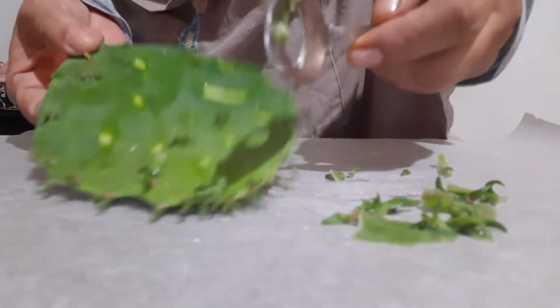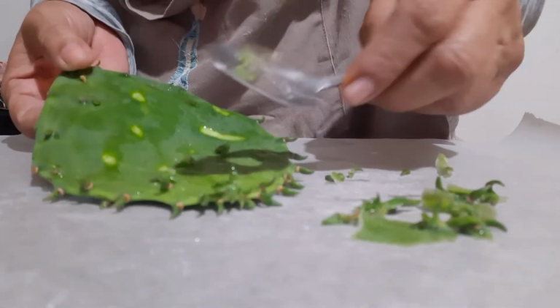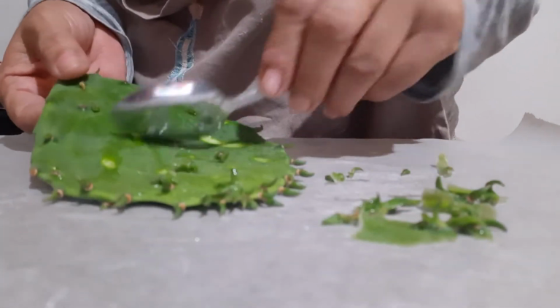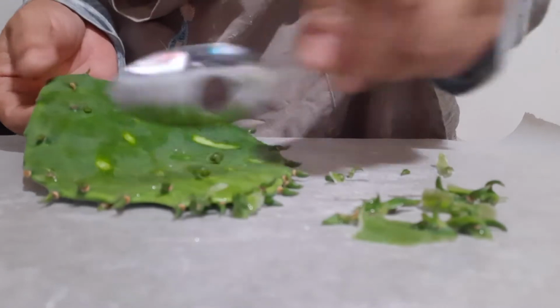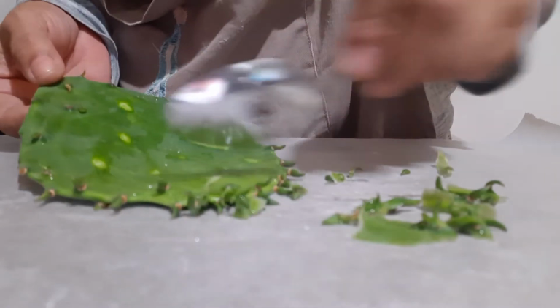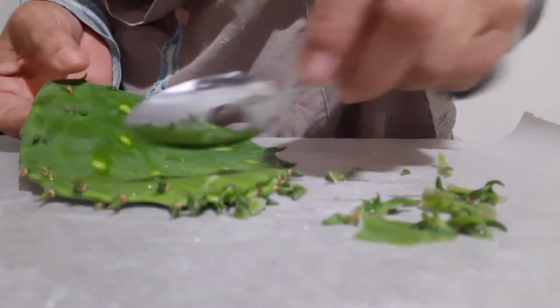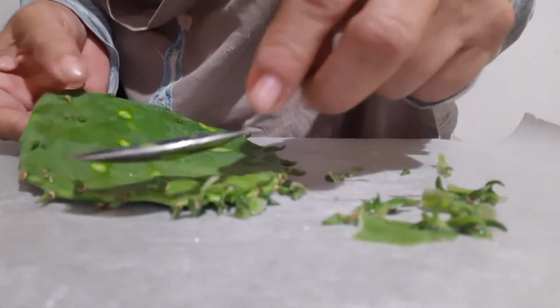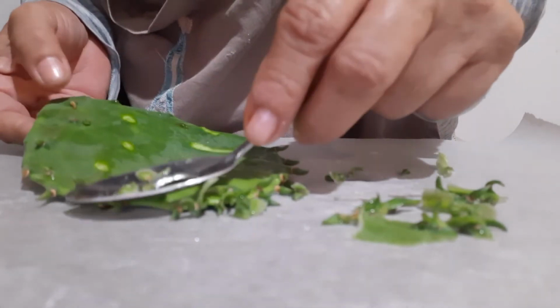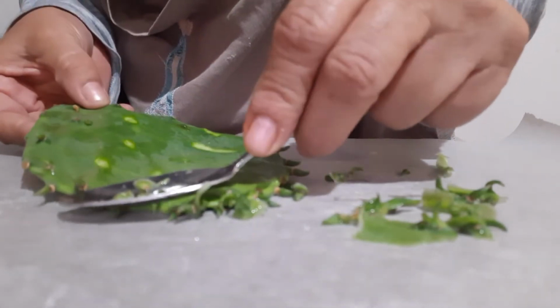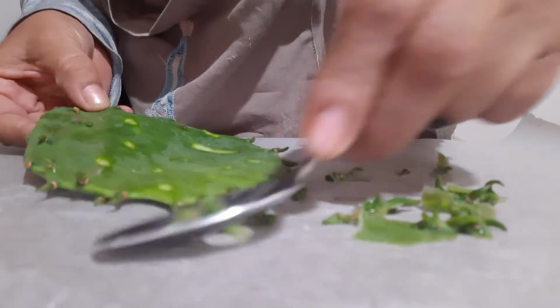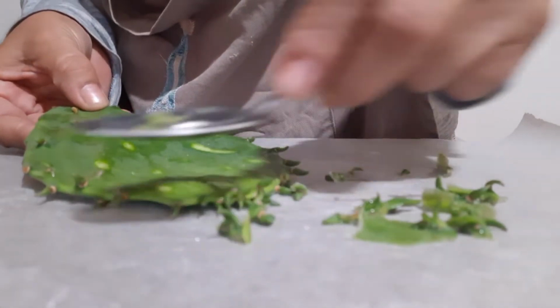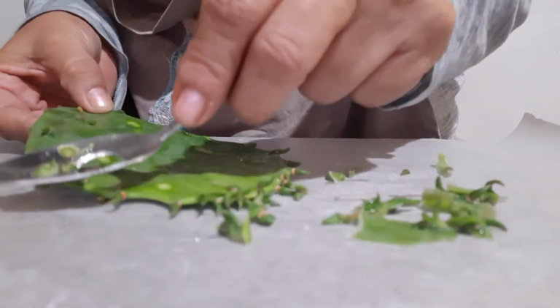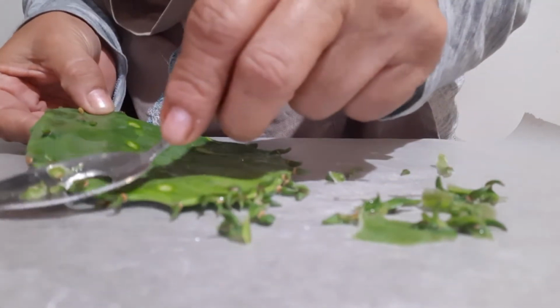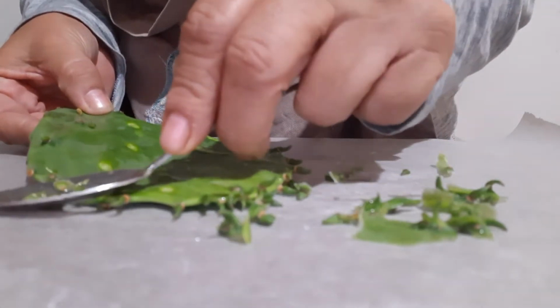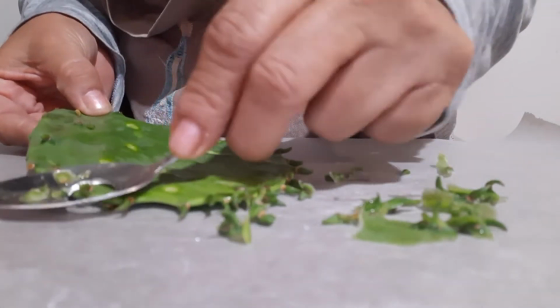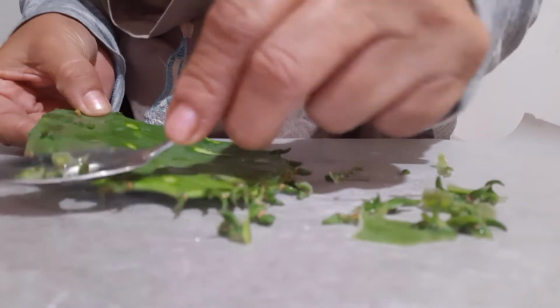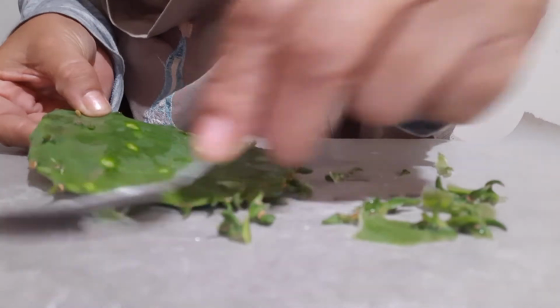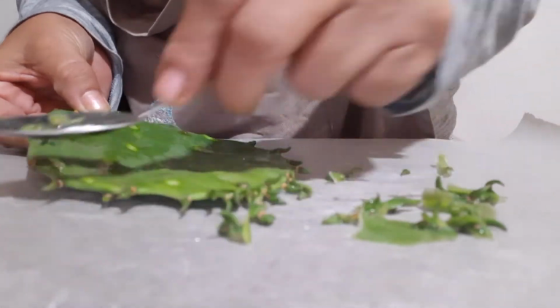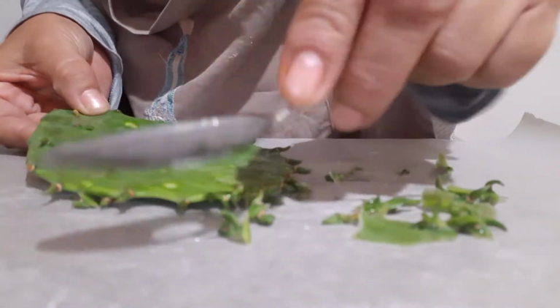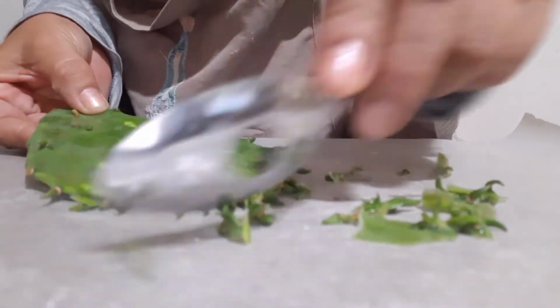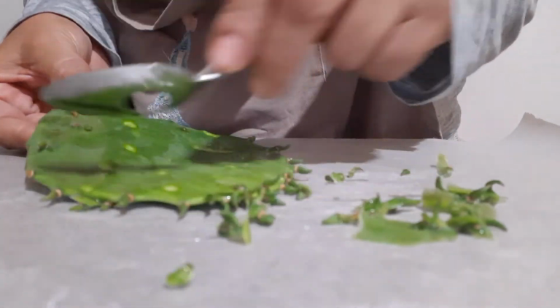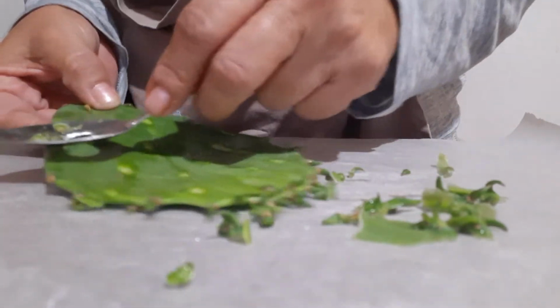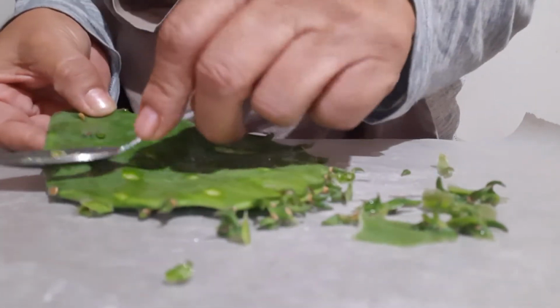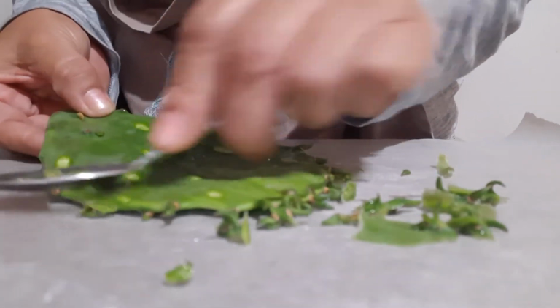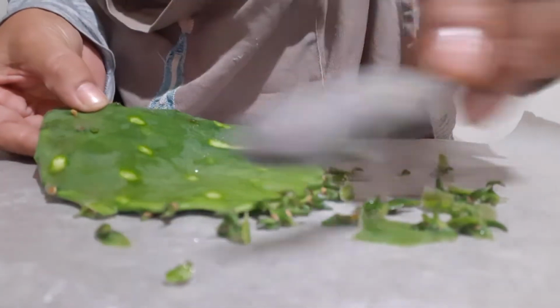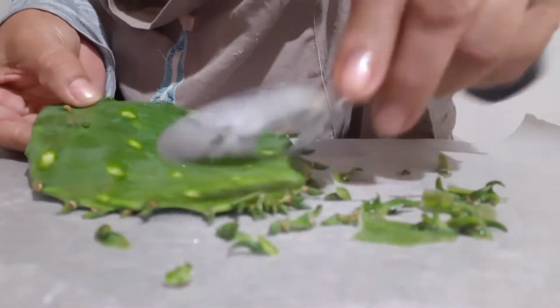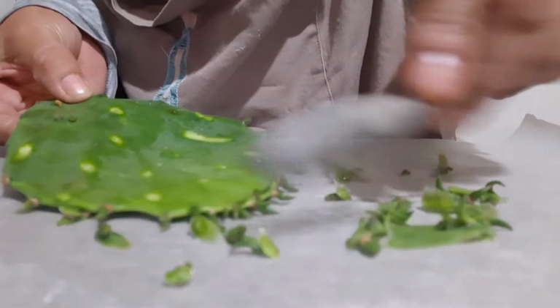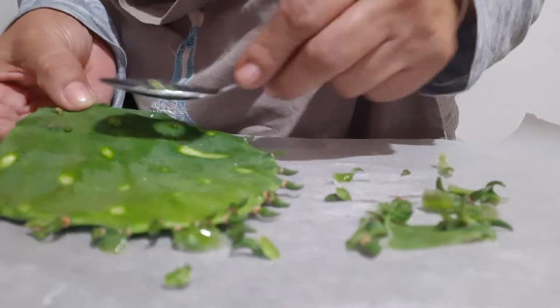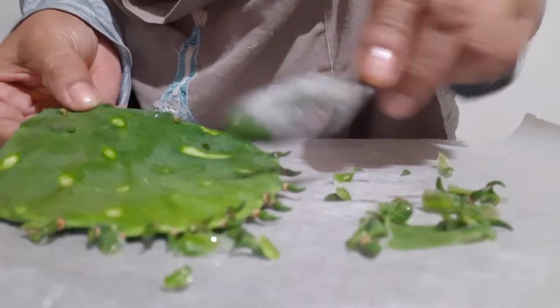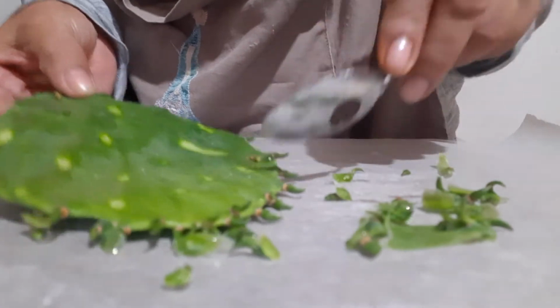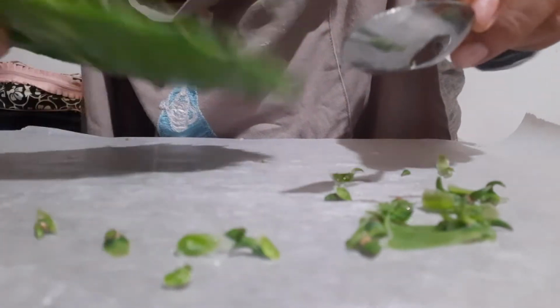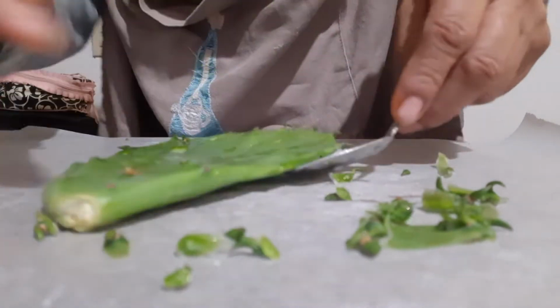Here are some nopales that we're going to take off all the spines for tomorrow's breakfast. Okay, this is how I do it.